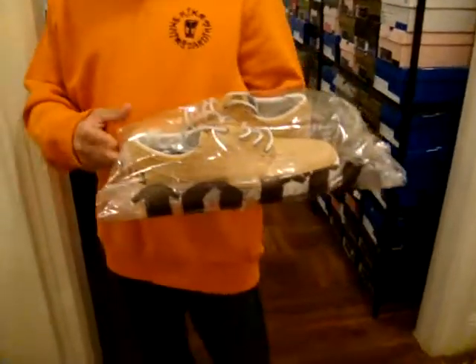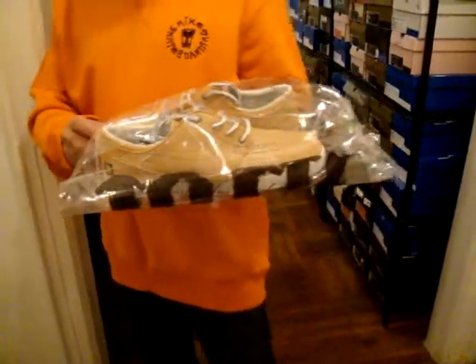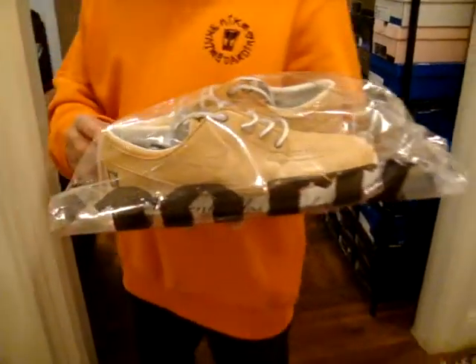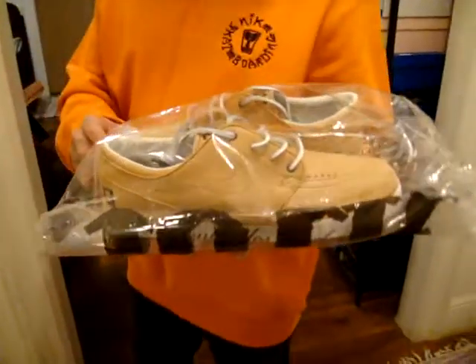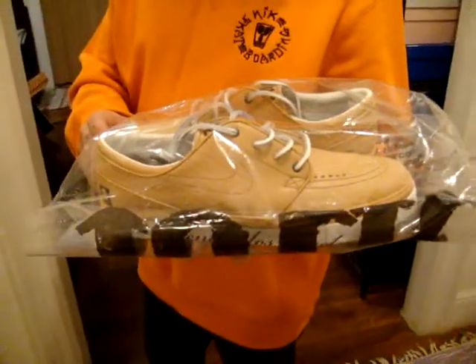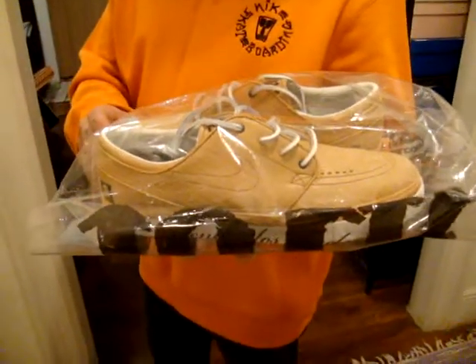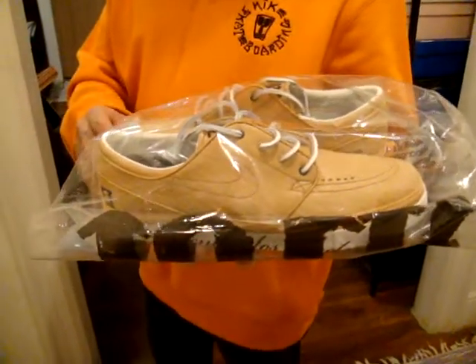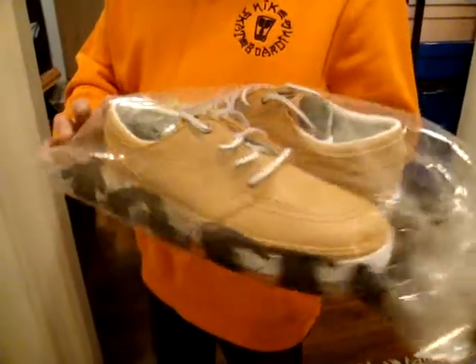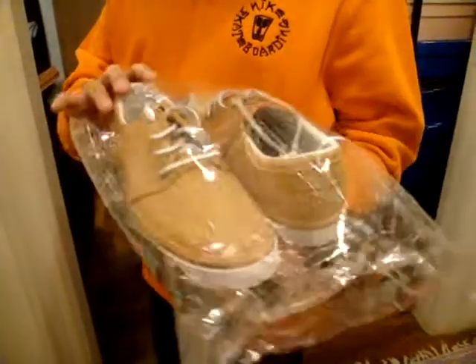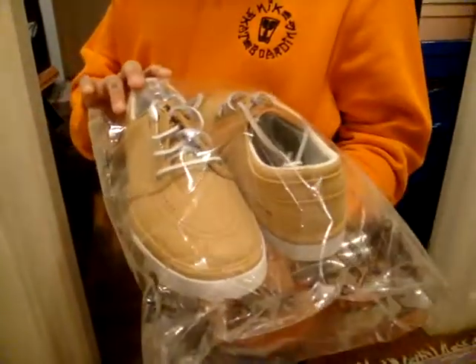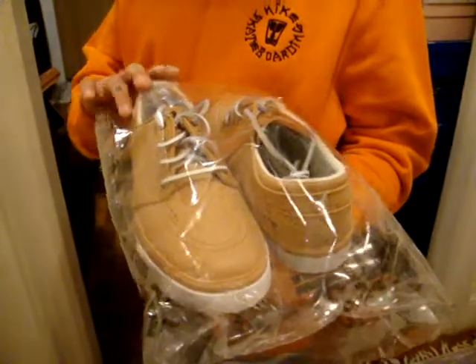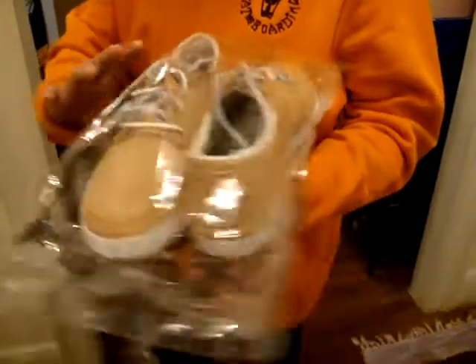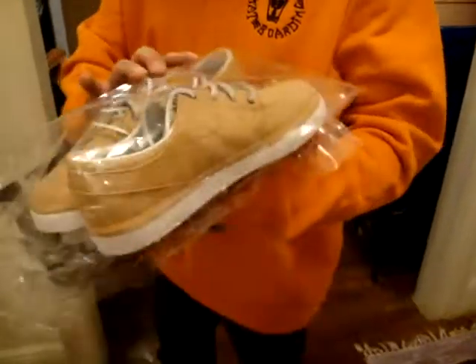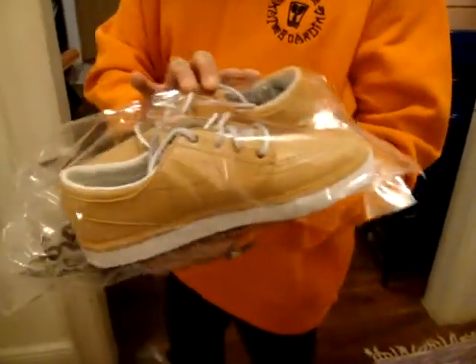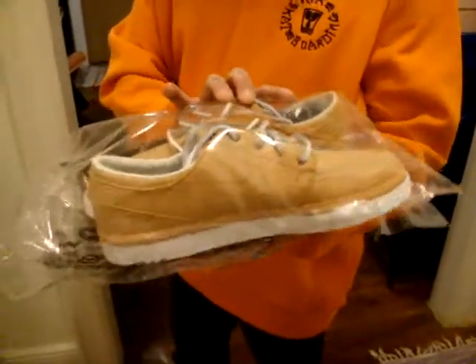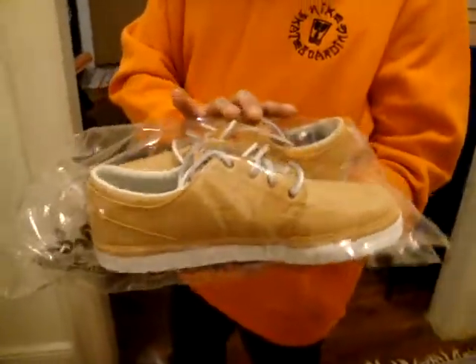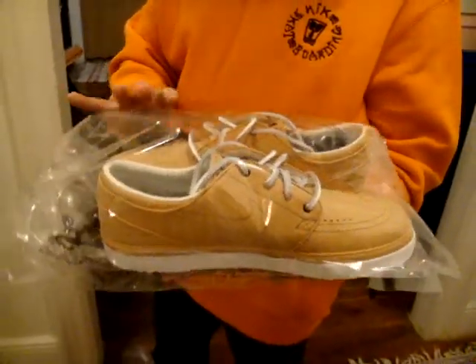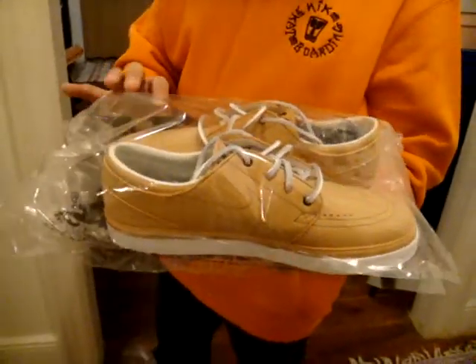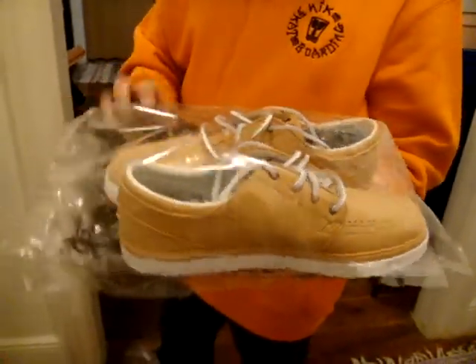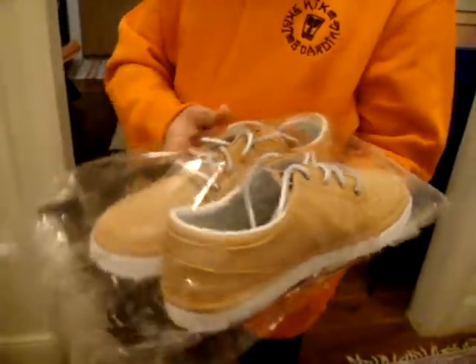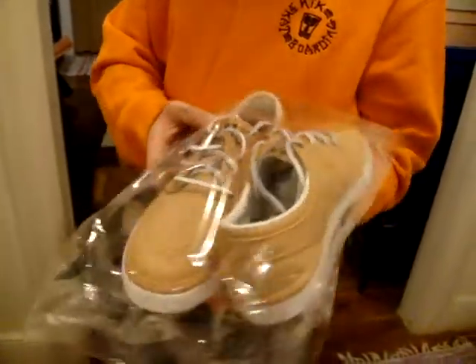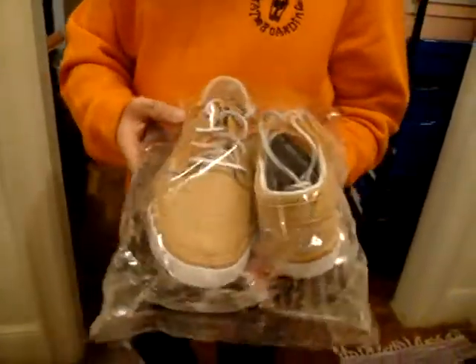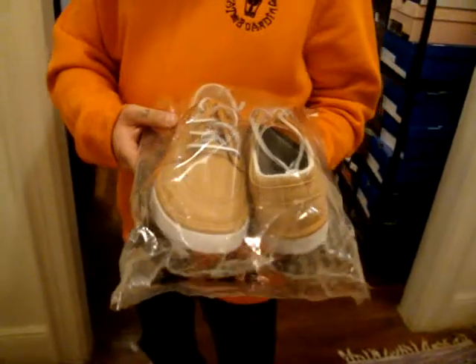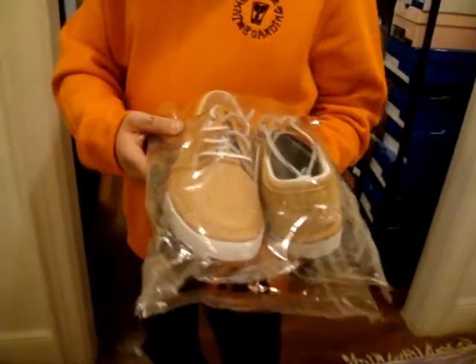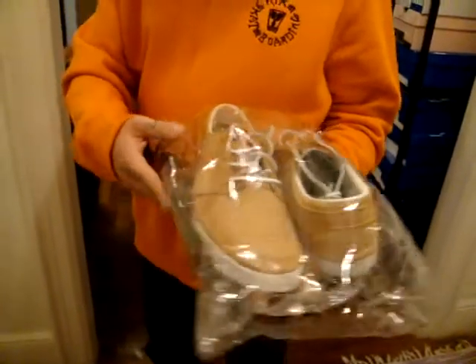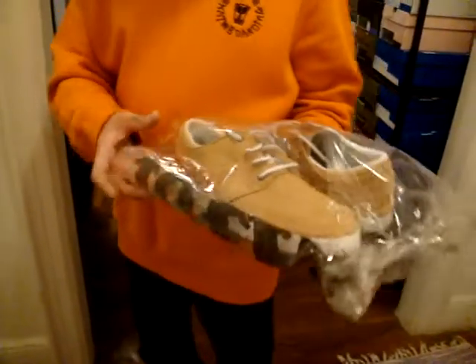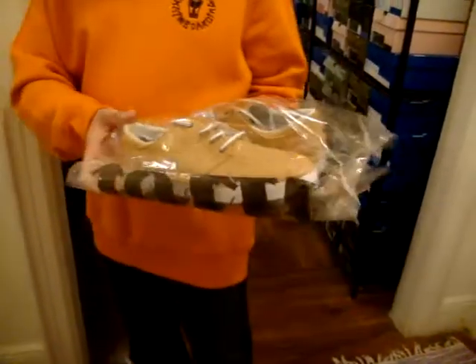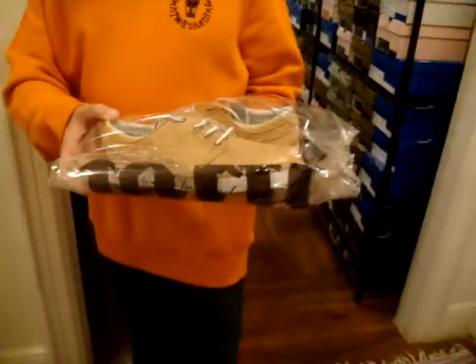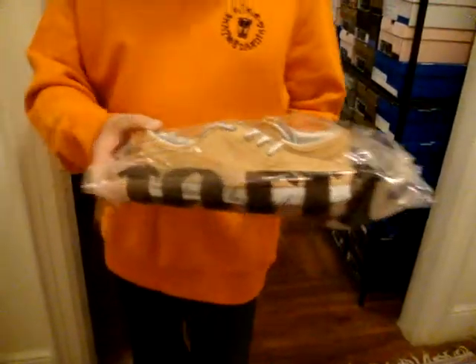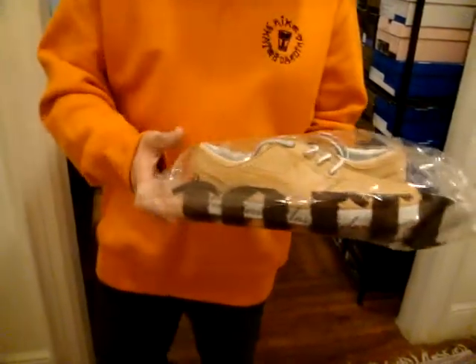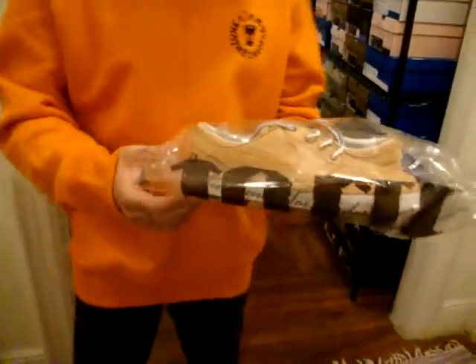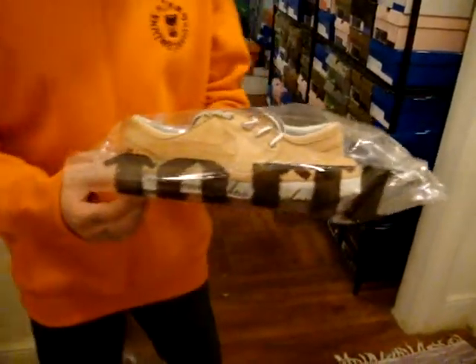So I'm gonna have to do the review with the wrapping on it. It's the Michael Lau Janoski's. This is a really nice shoe. I'm really happy I got it. Get into the review.